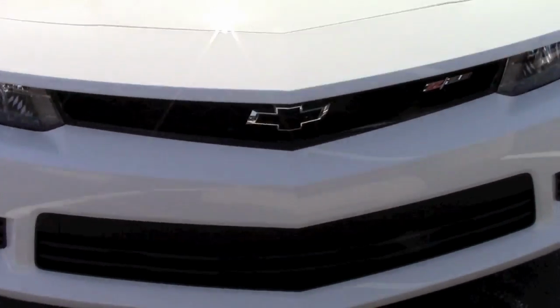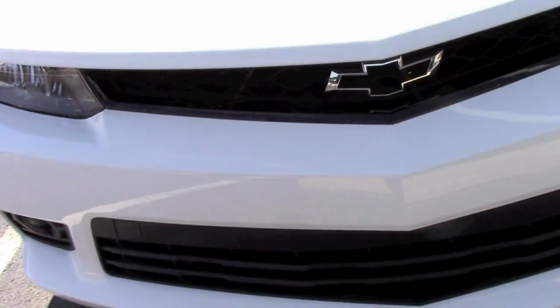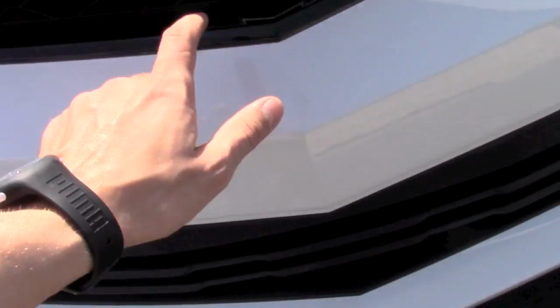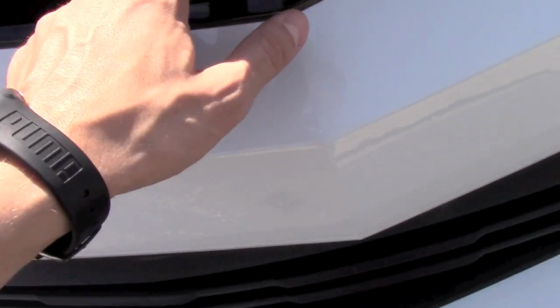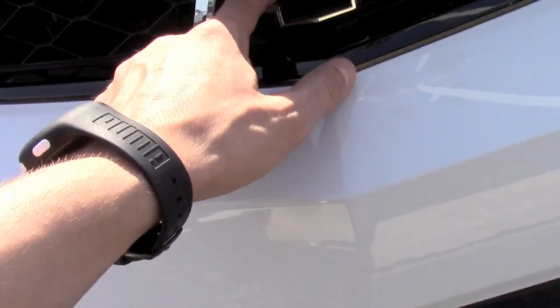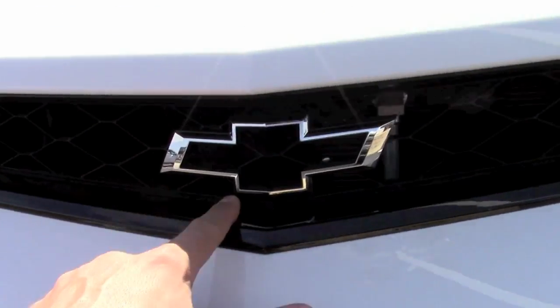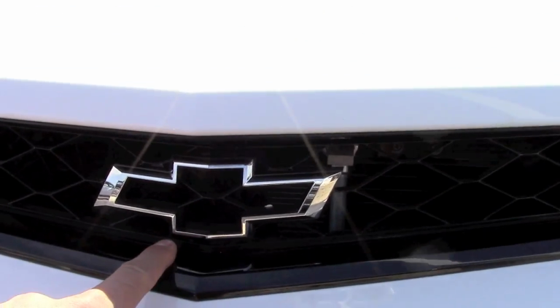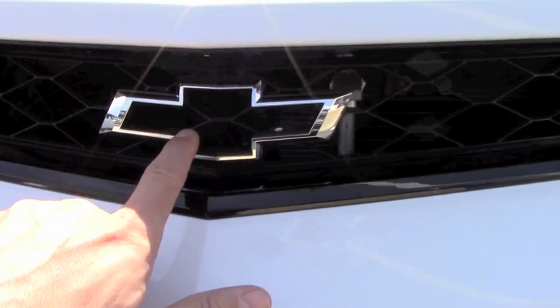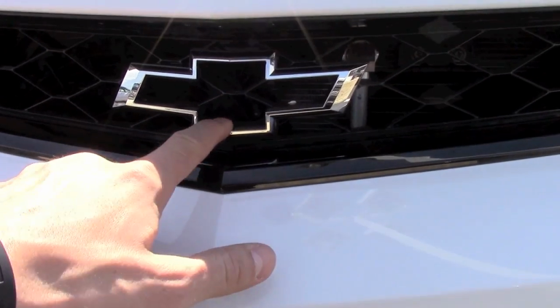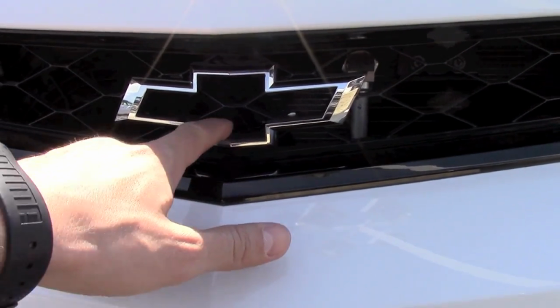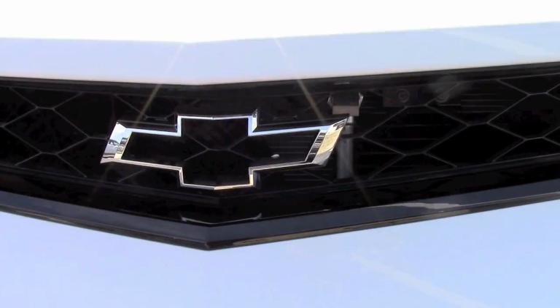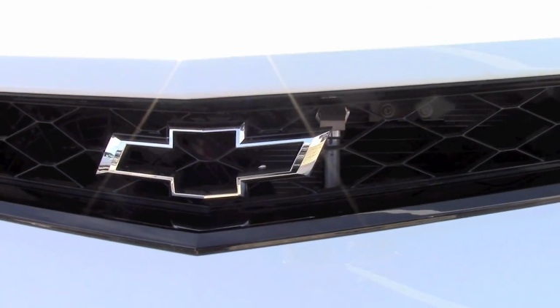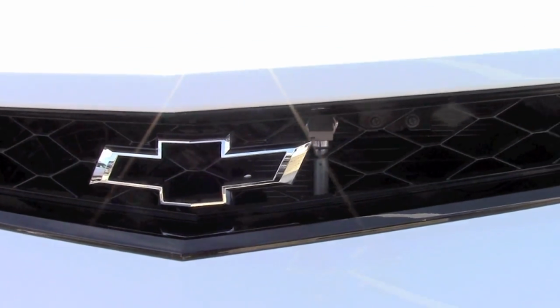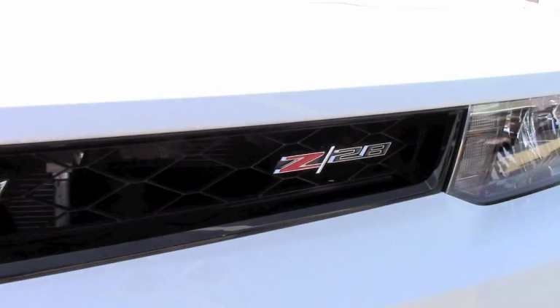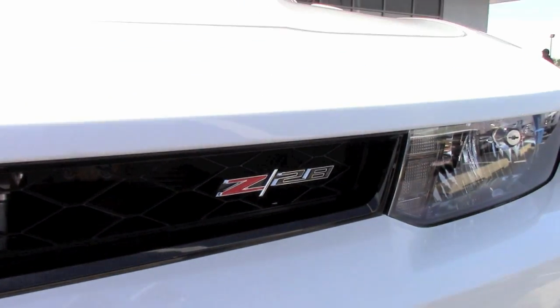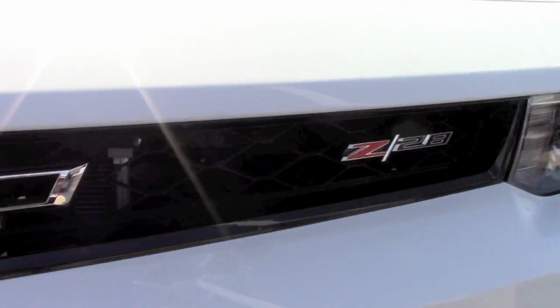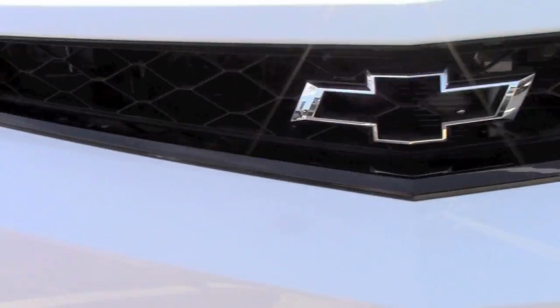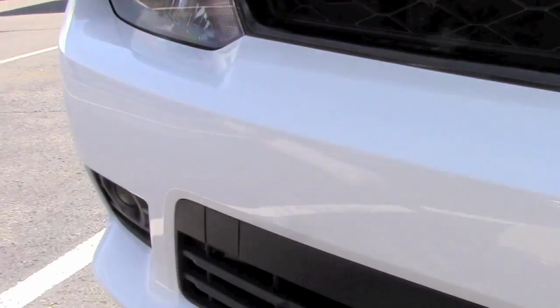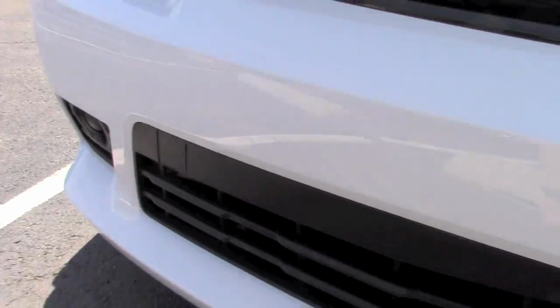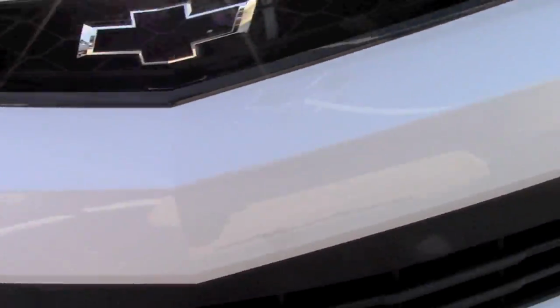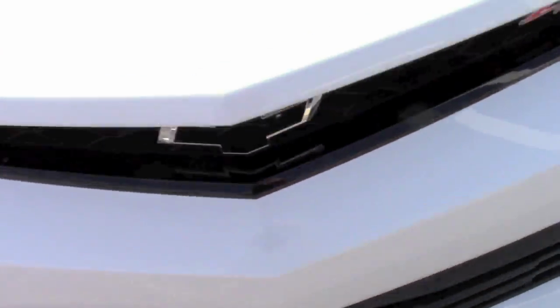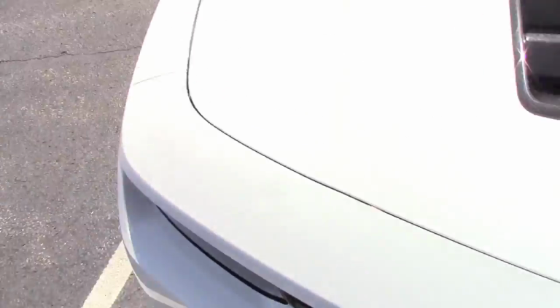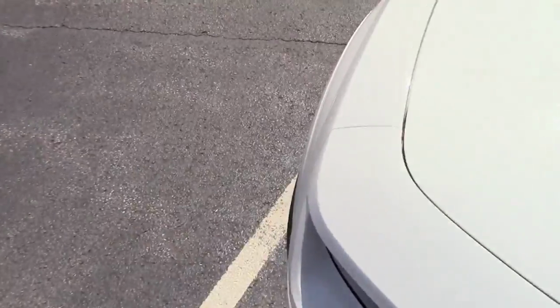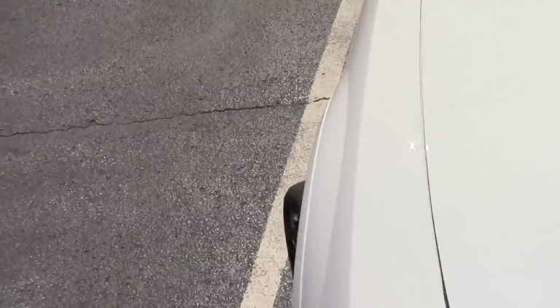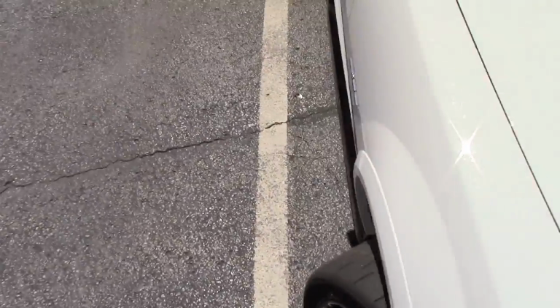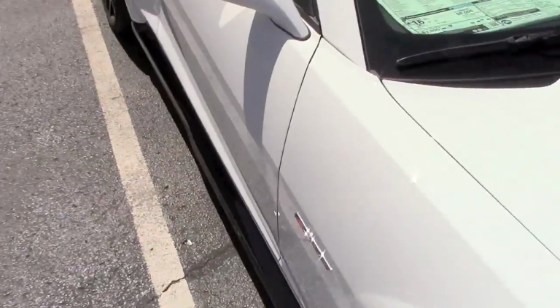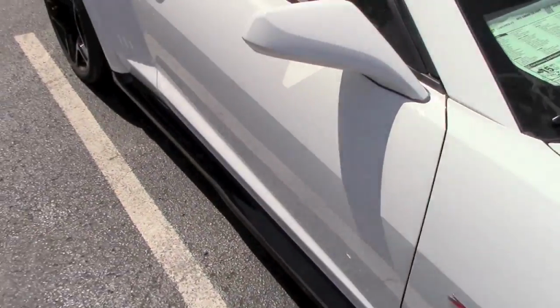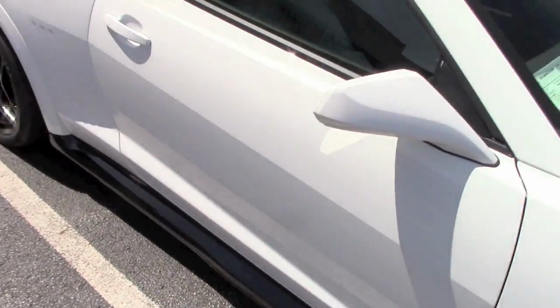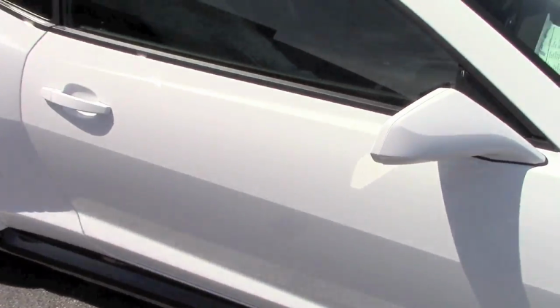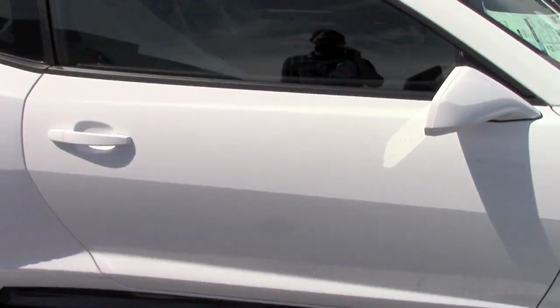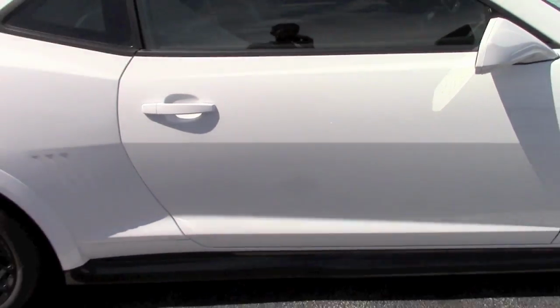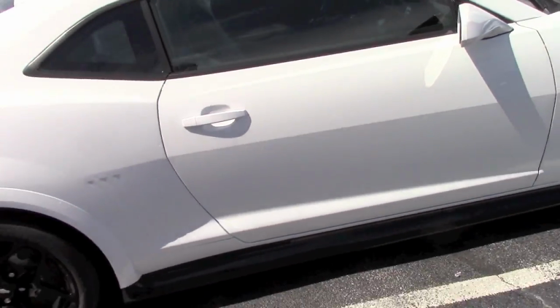The Chevy sign in the middle is empty — I don't know if that's how it's supposed to look on the Z28. The thing is already sold; it still has wrapped seats and everything, but it's already gone.